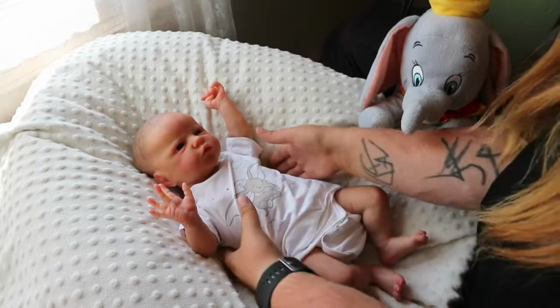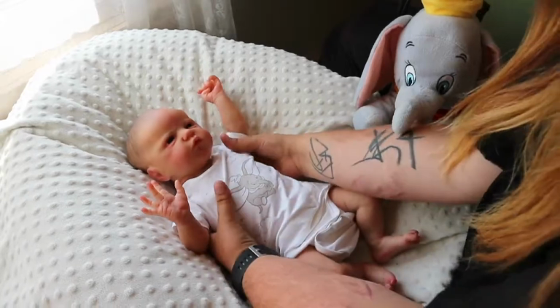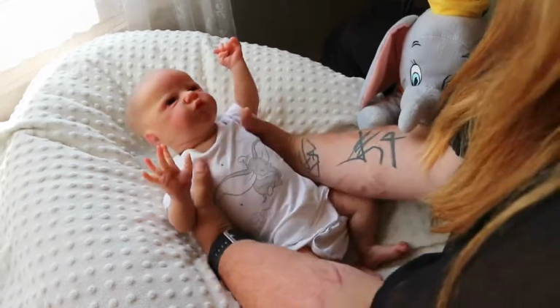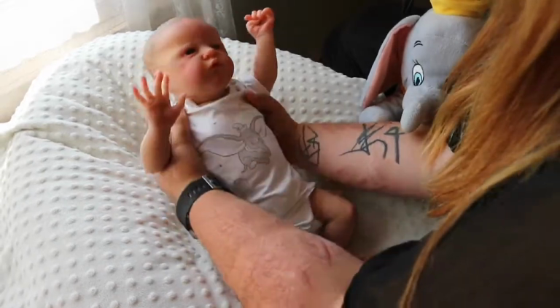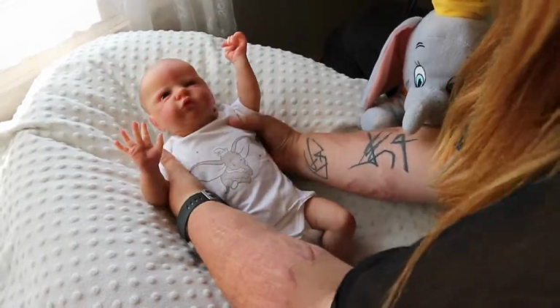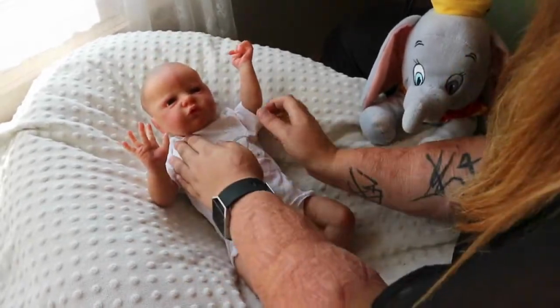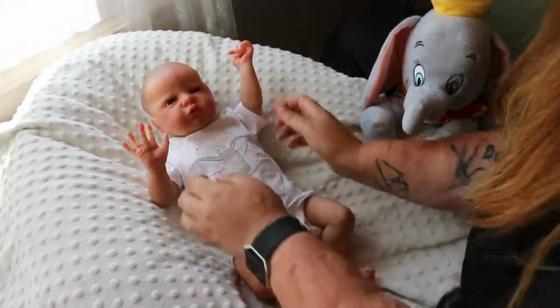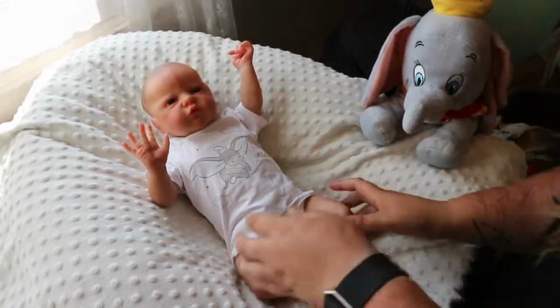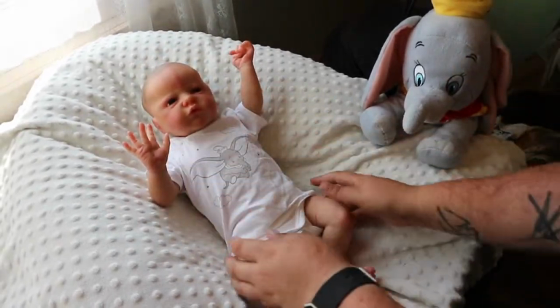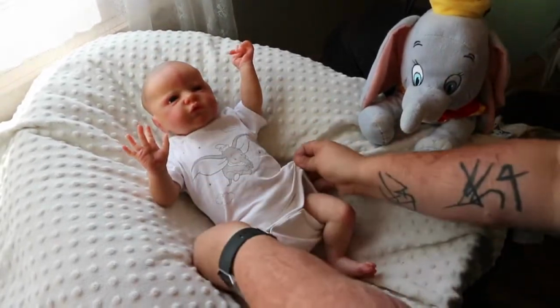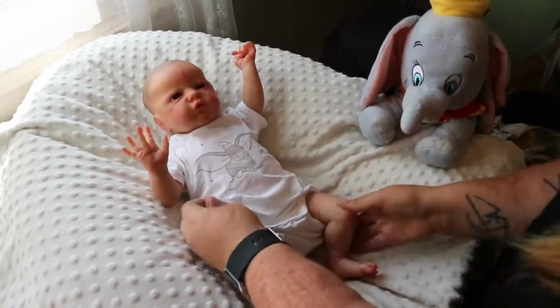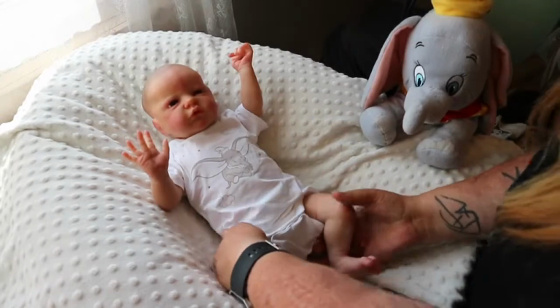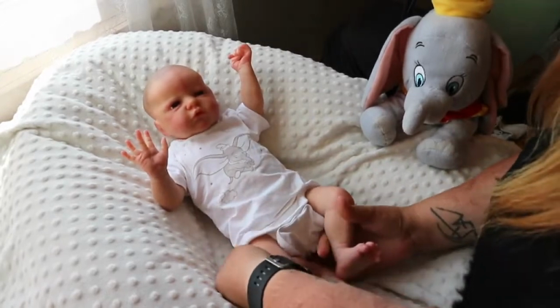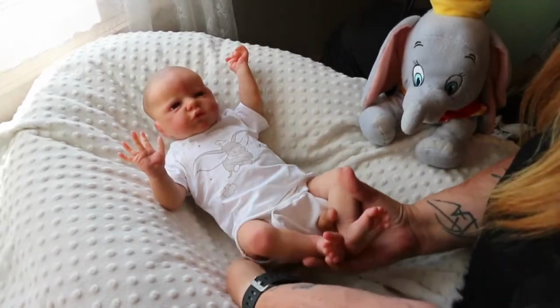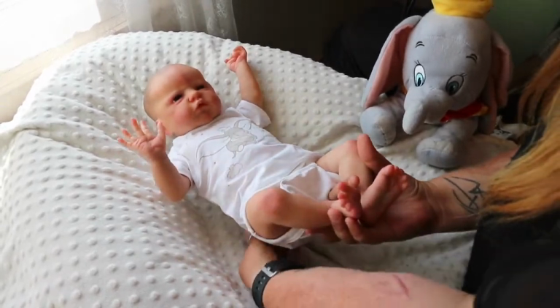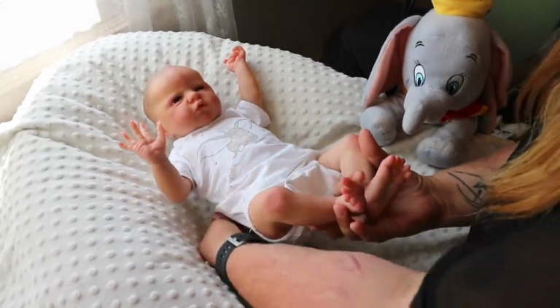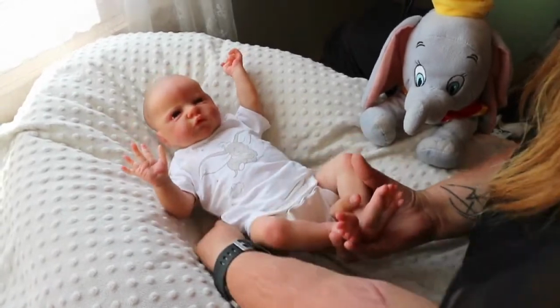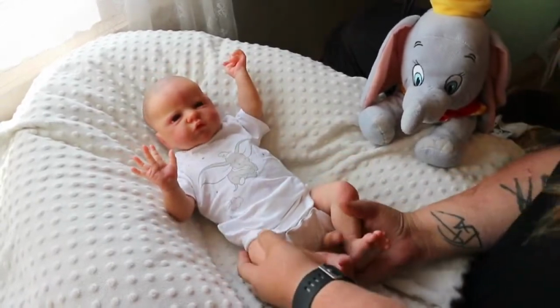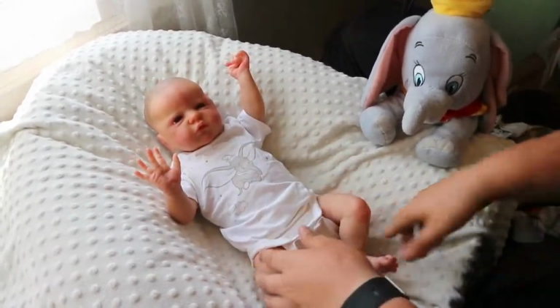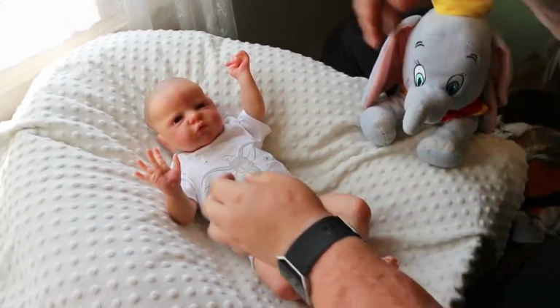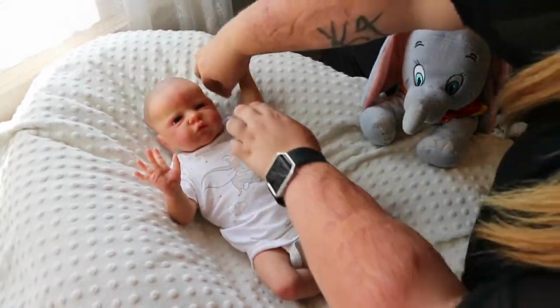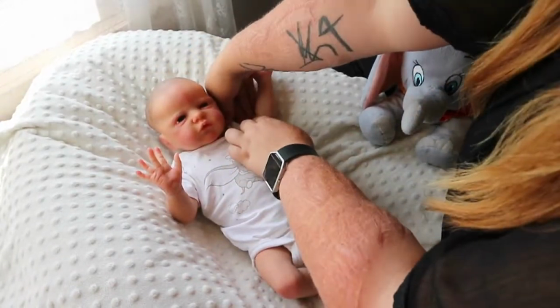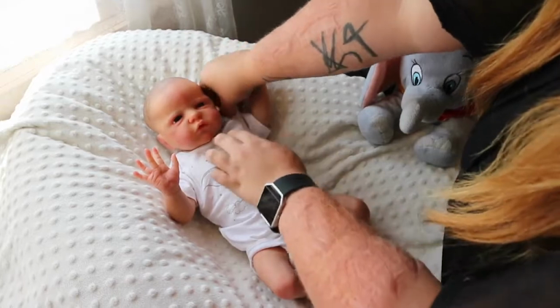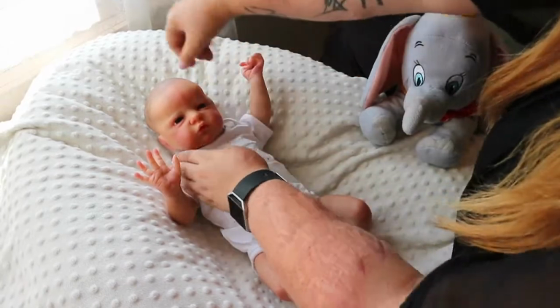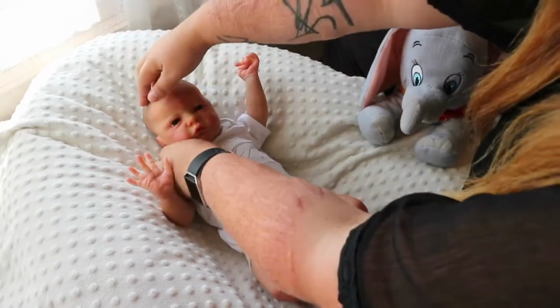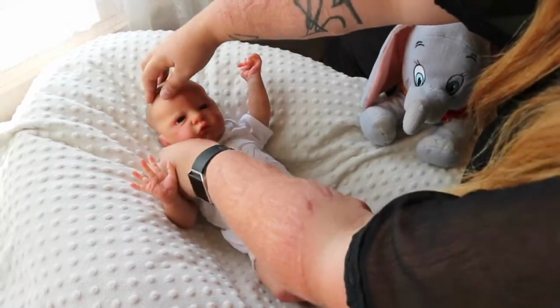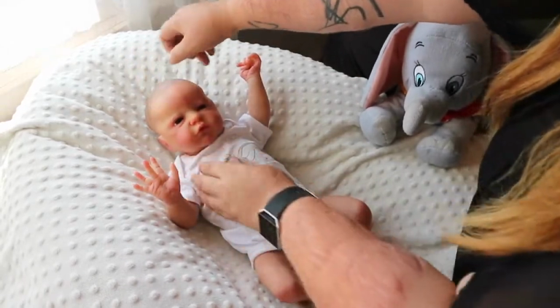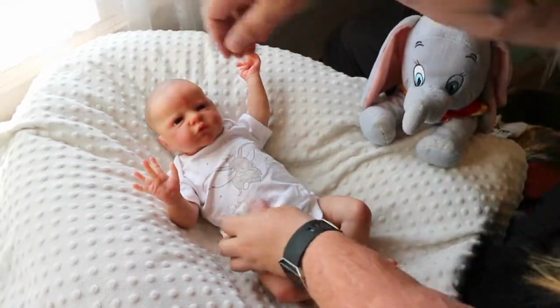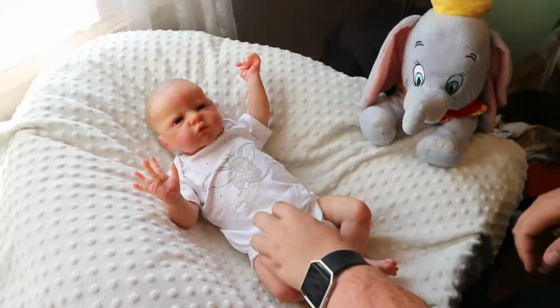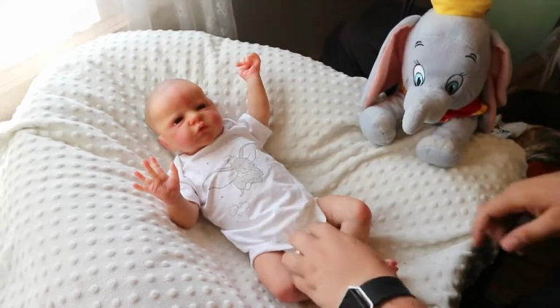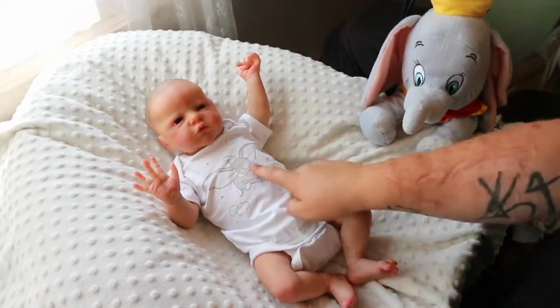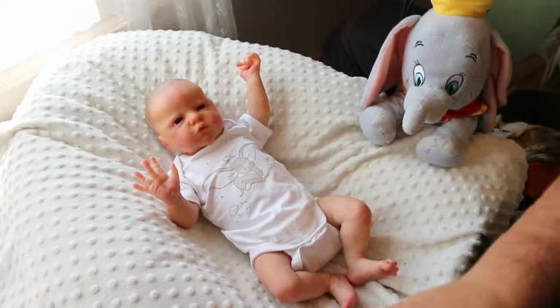That is just so cute. Who doesn't love Dumbo? It was something that I watched a lot growing up and I just think he's so cute, look at him.